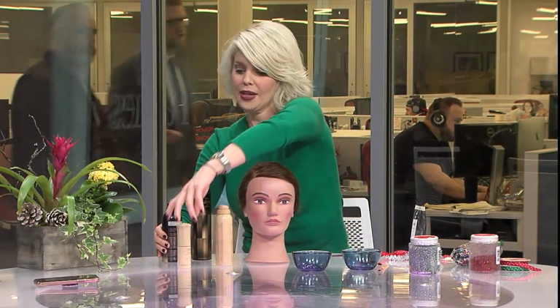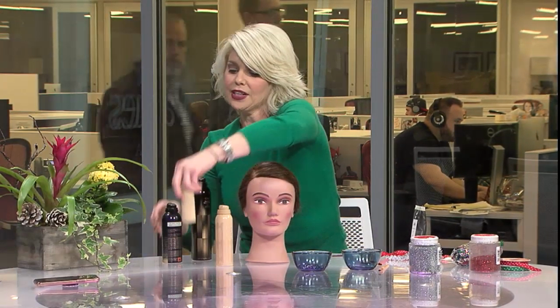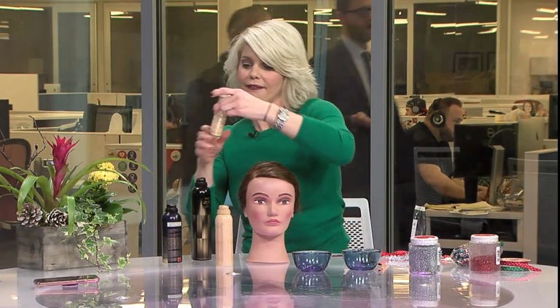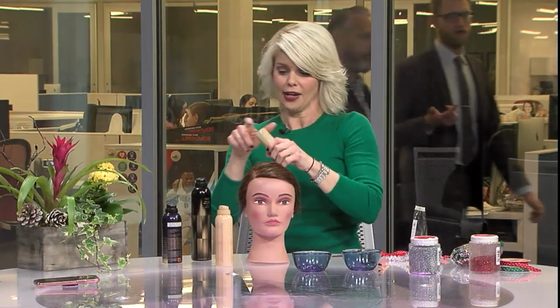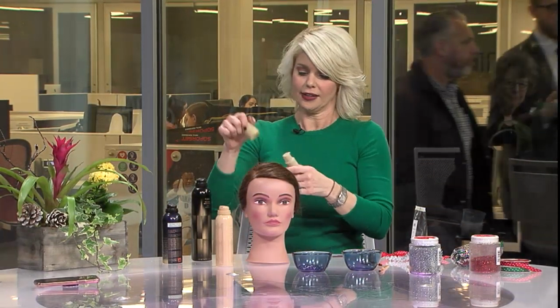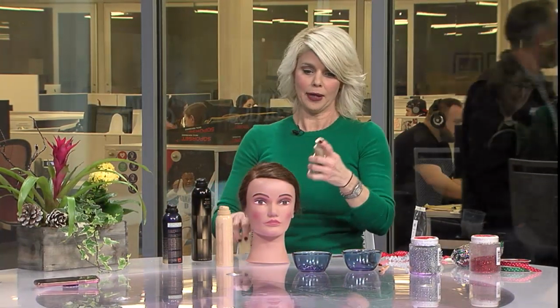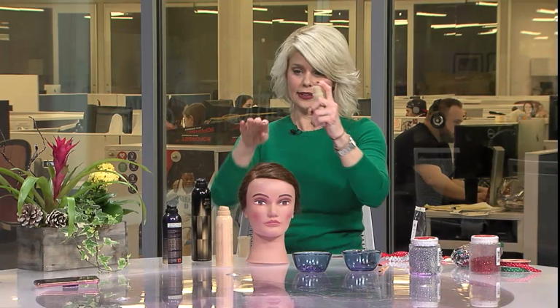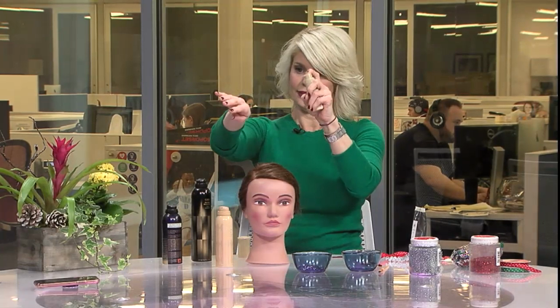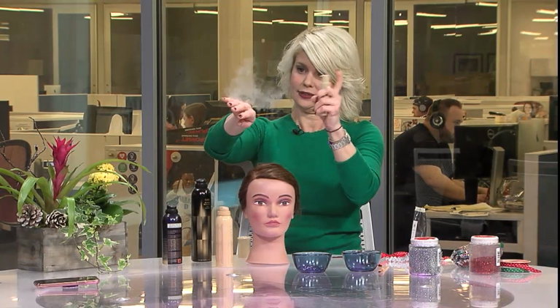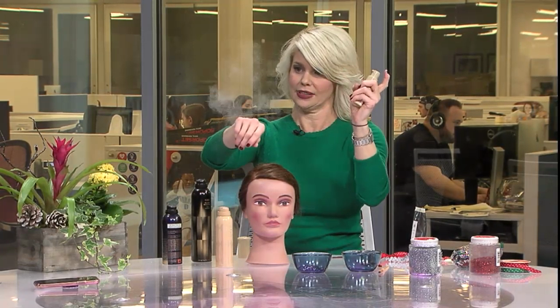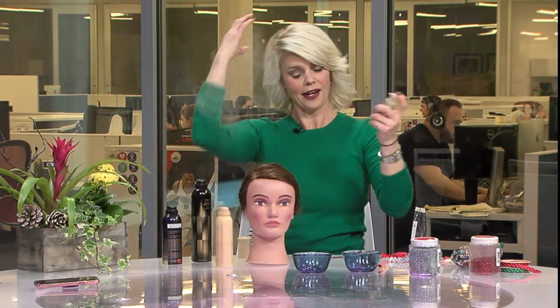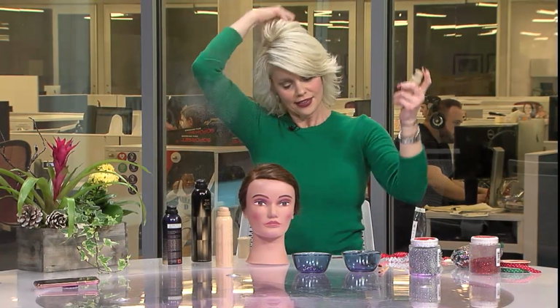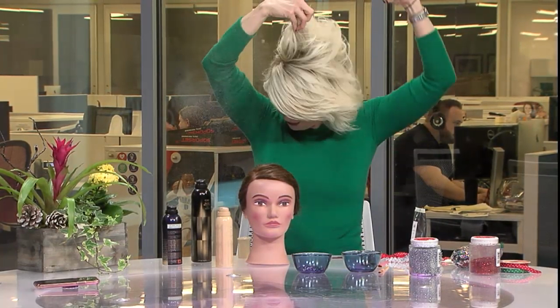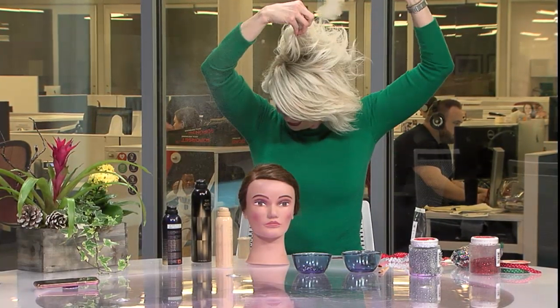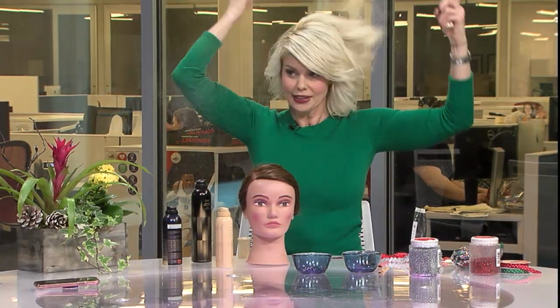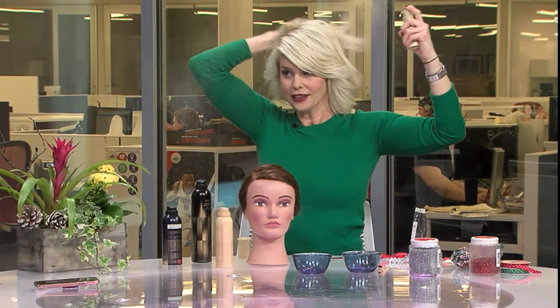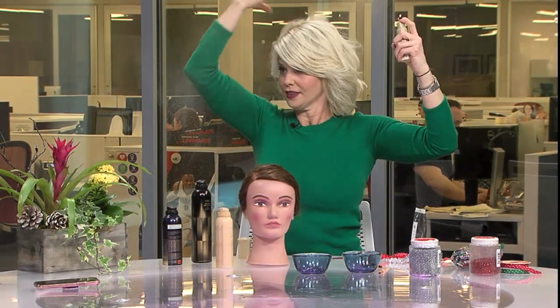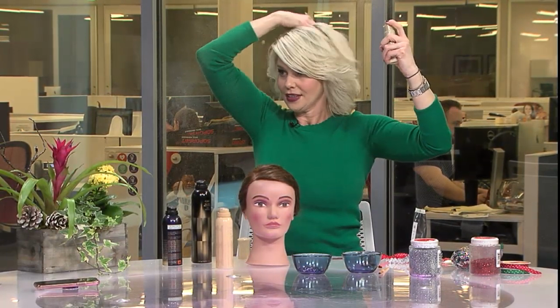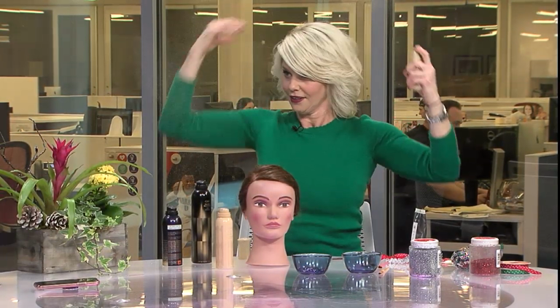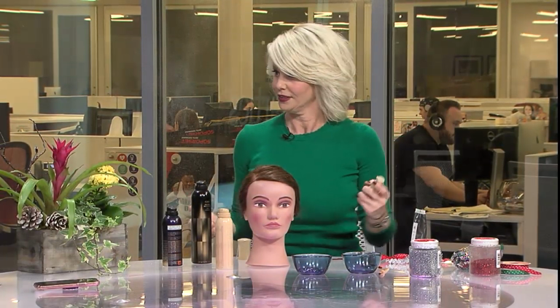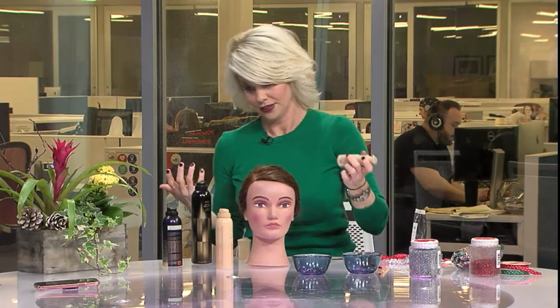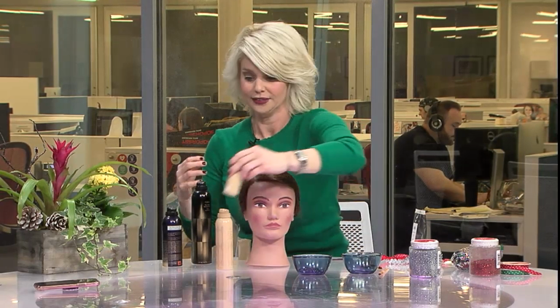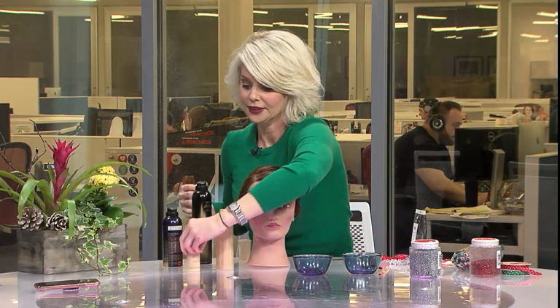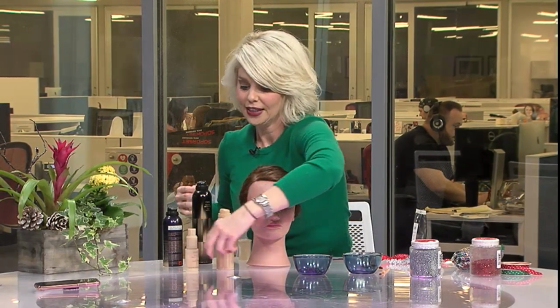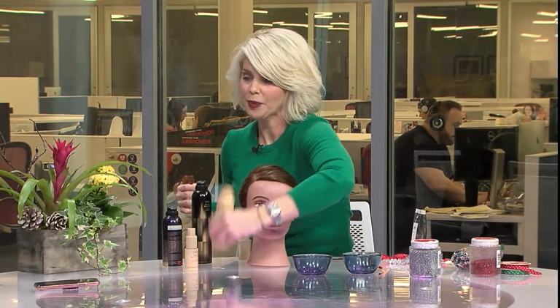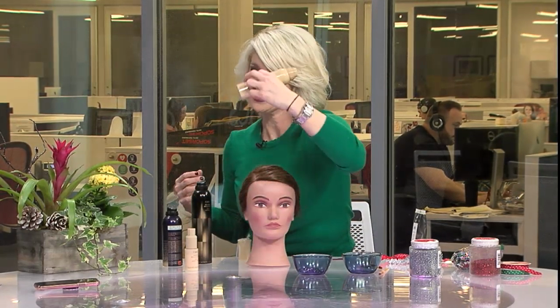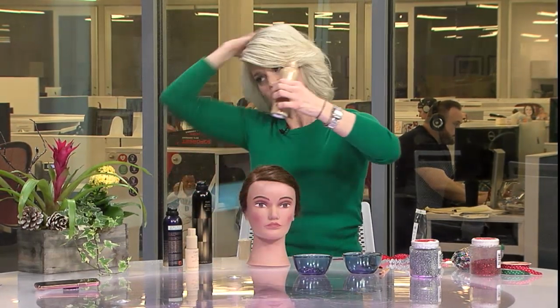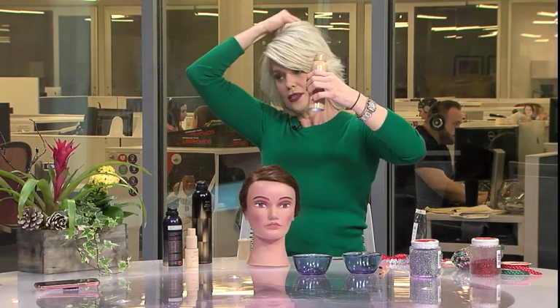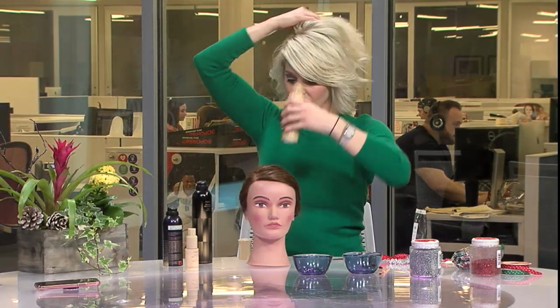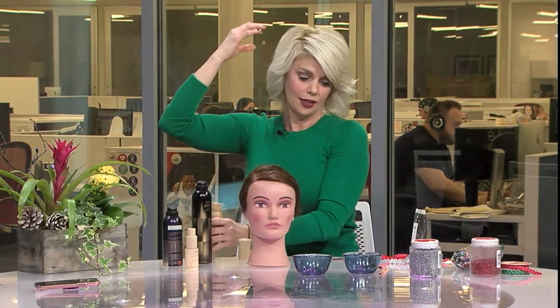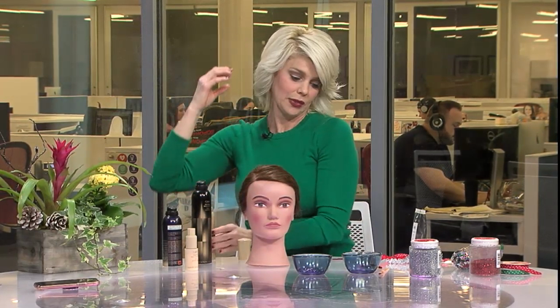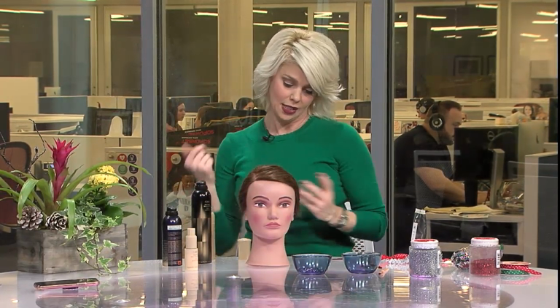Our favorite little product is the powder — I remember that. And spray wax is the same idea. So those are your key products for volume and hold.